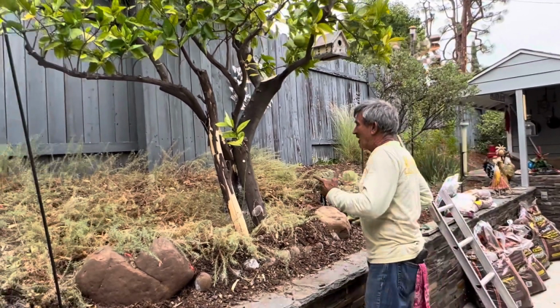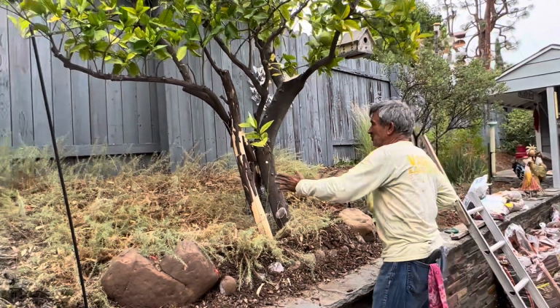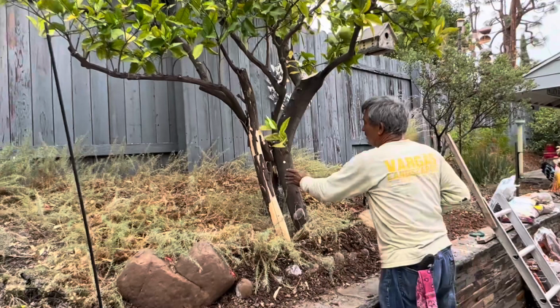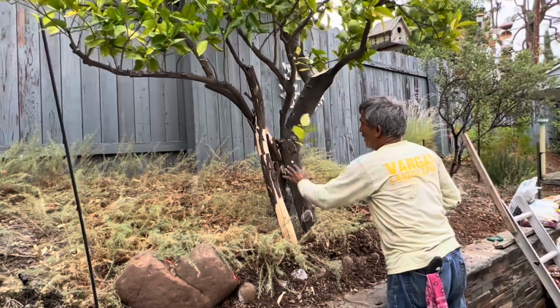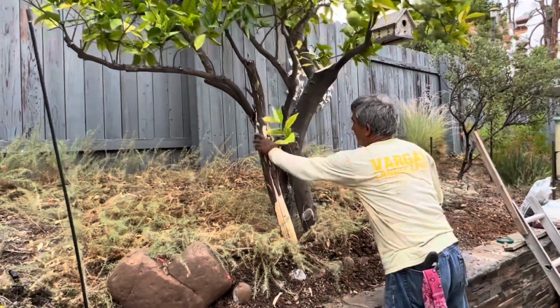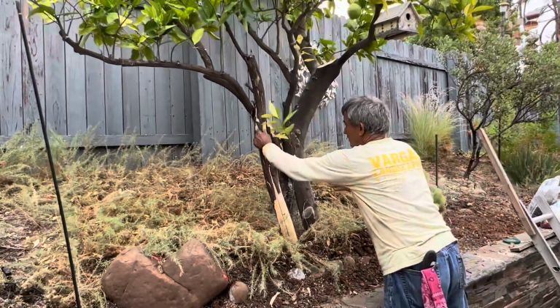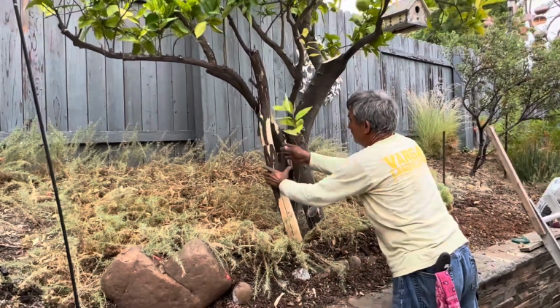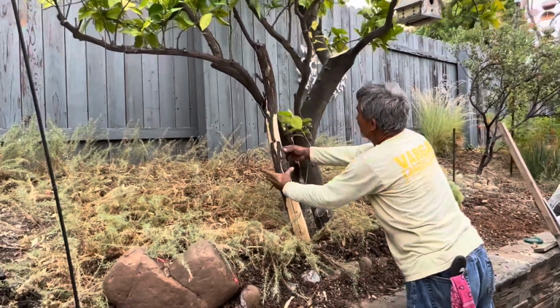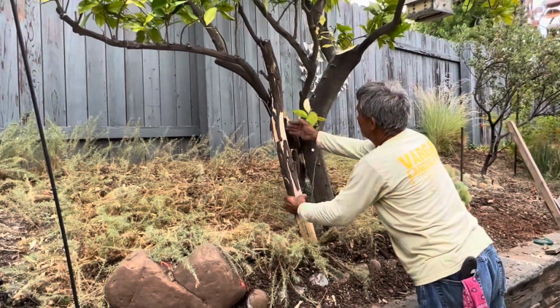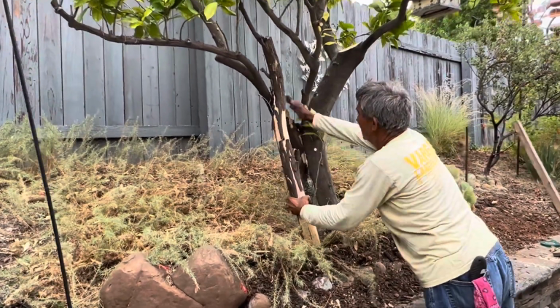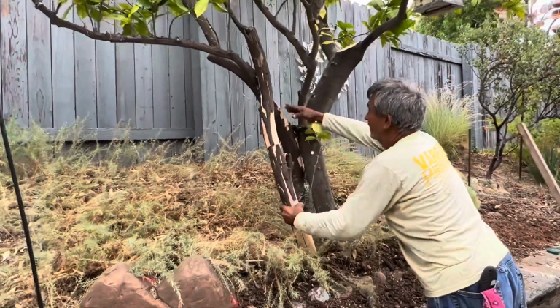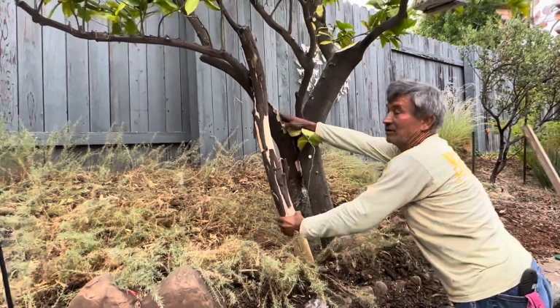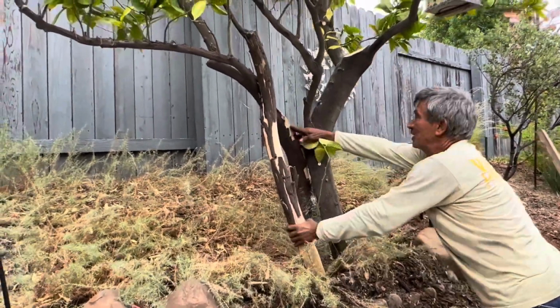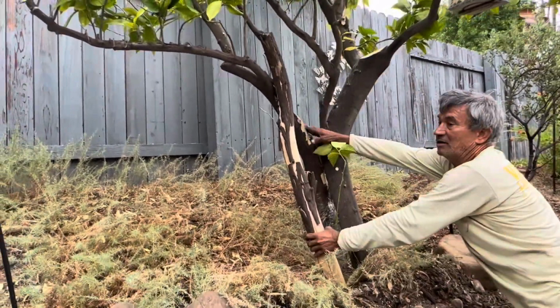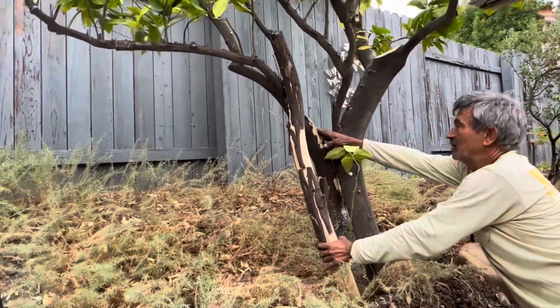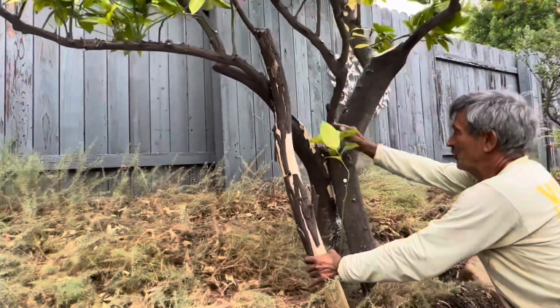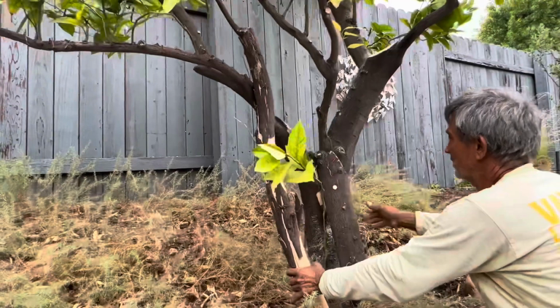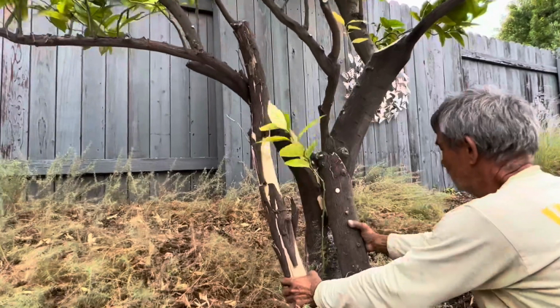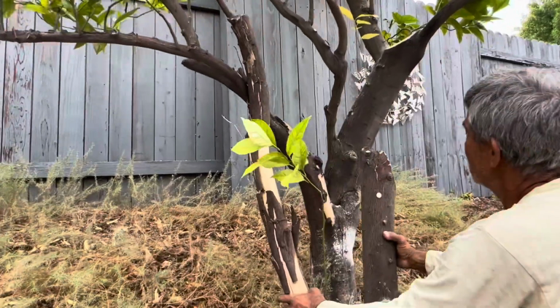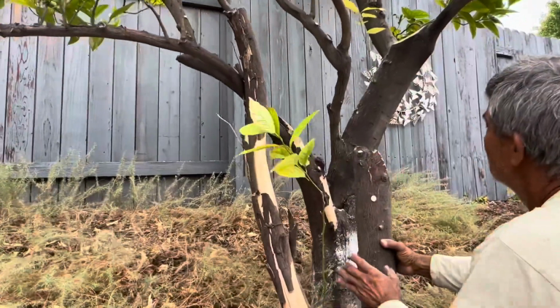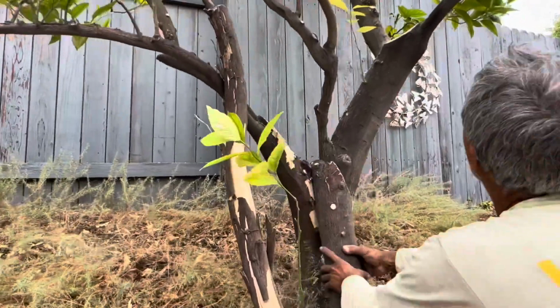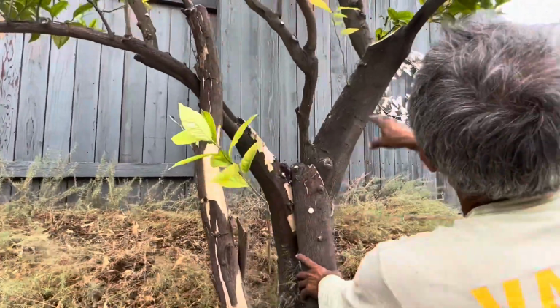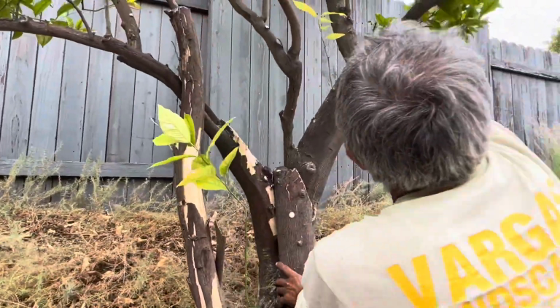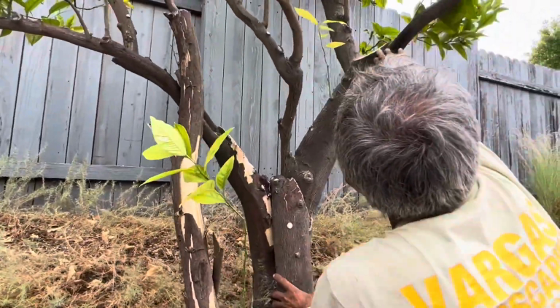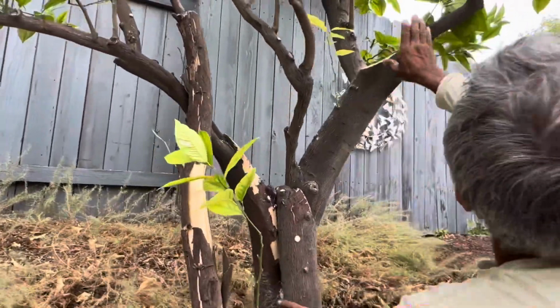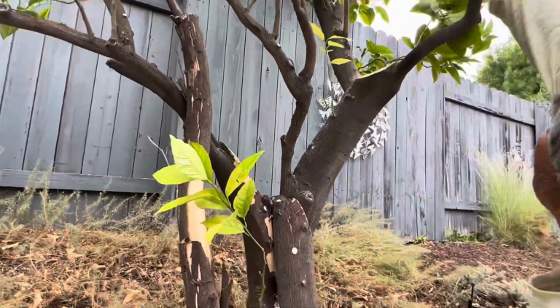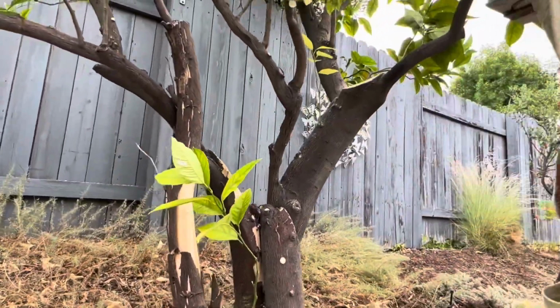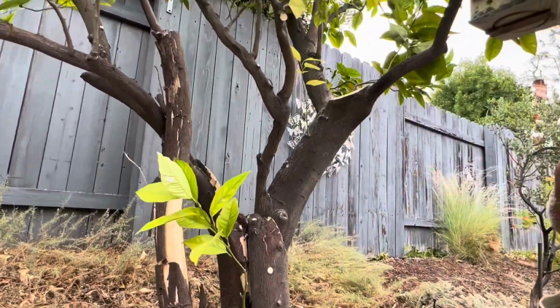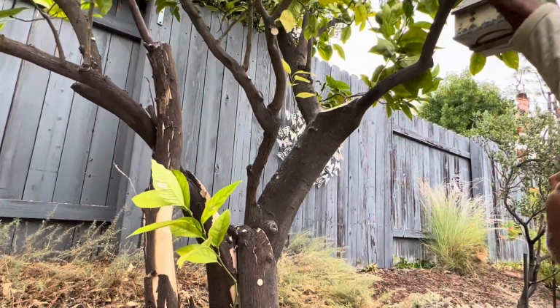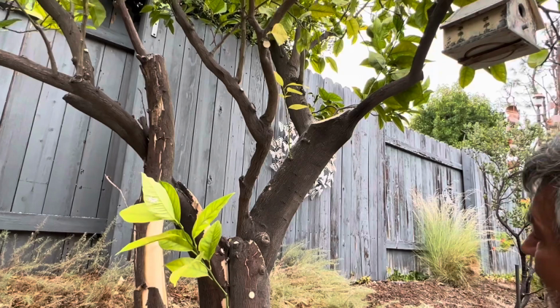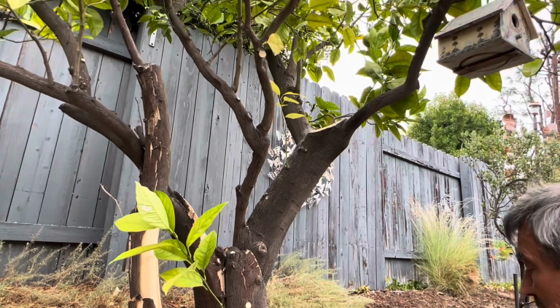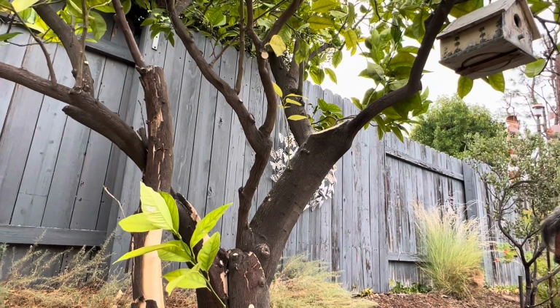The tree has two dead branches, like this one. This branch here is the one that we cut right here — we cut it from here — and this branch we cut from here. There was a lot of dead material on the top.